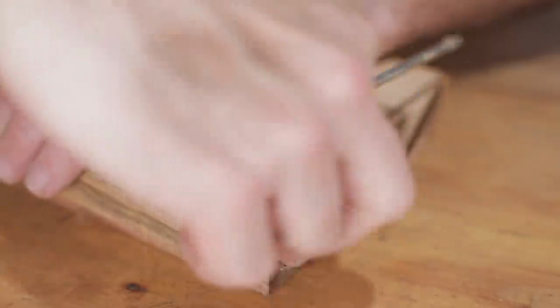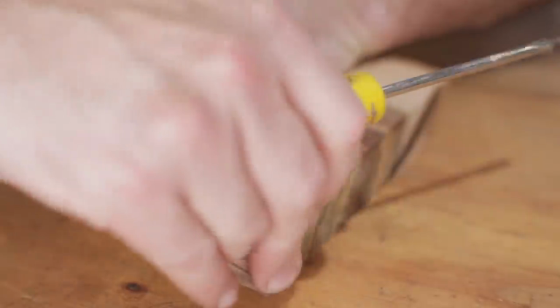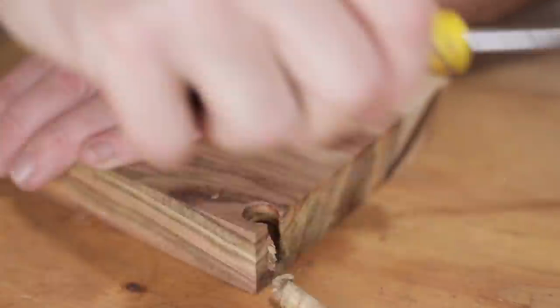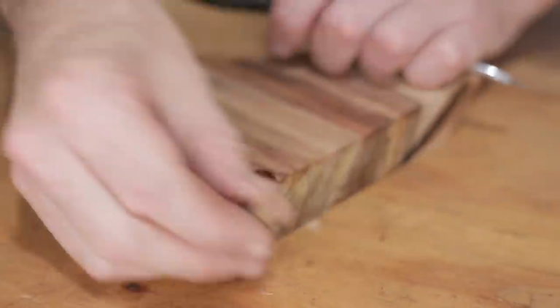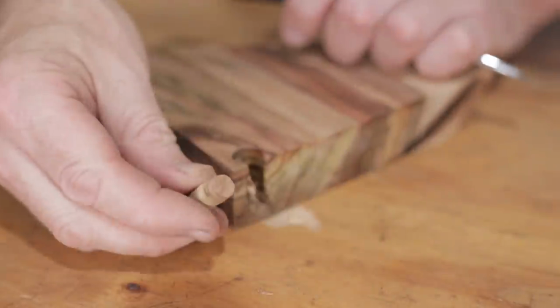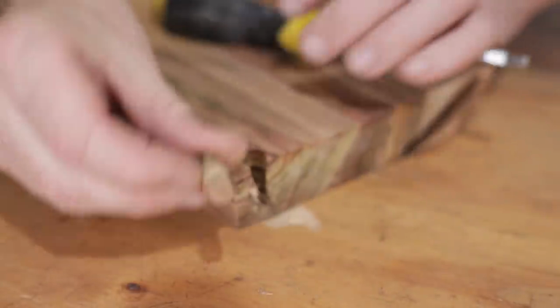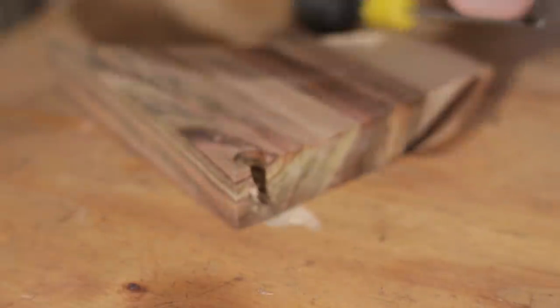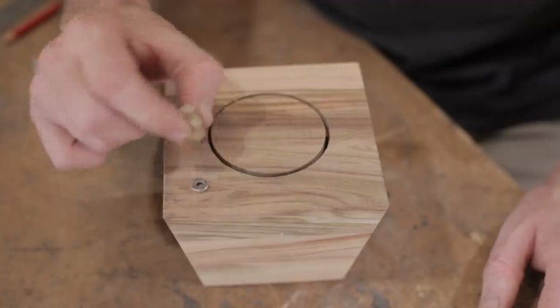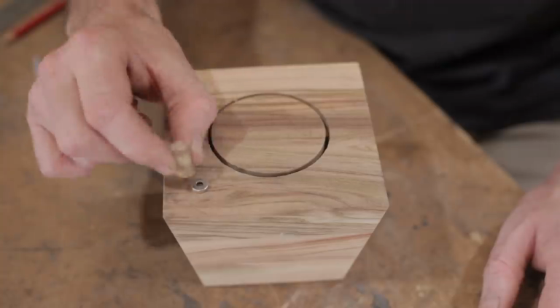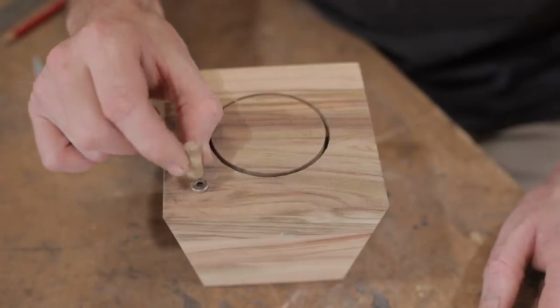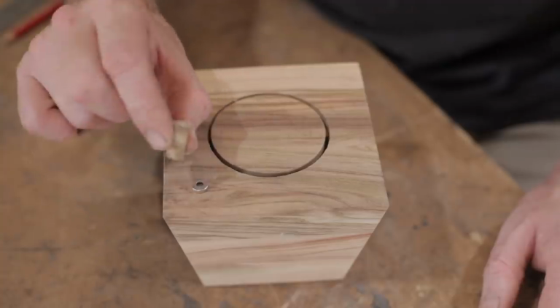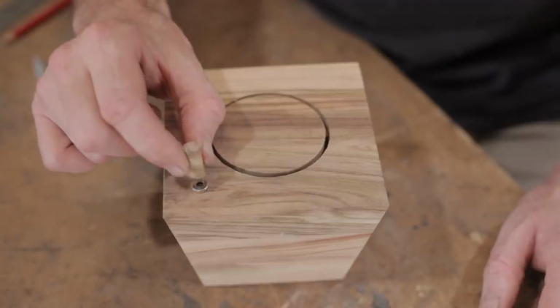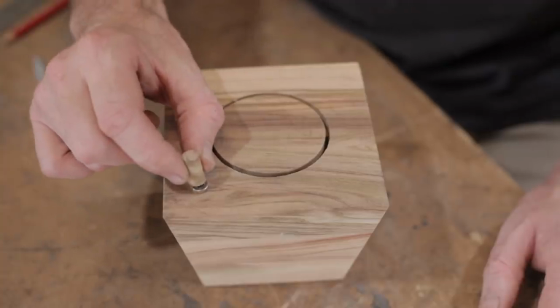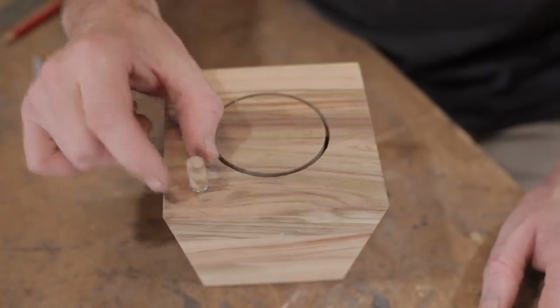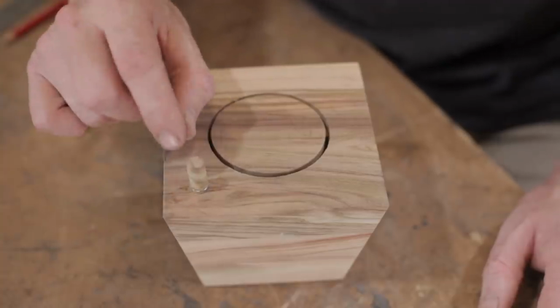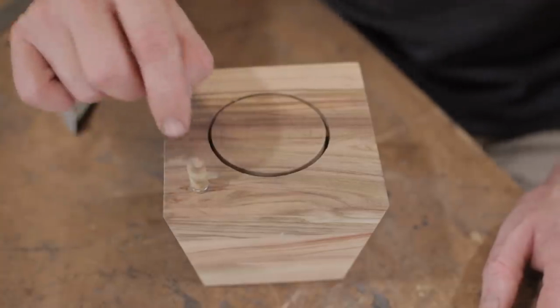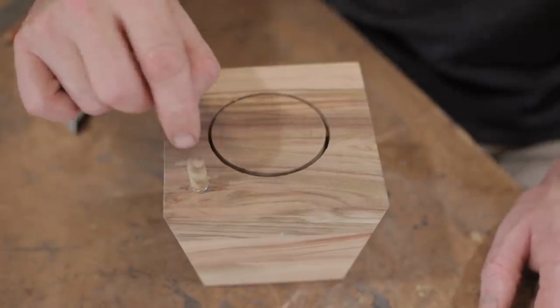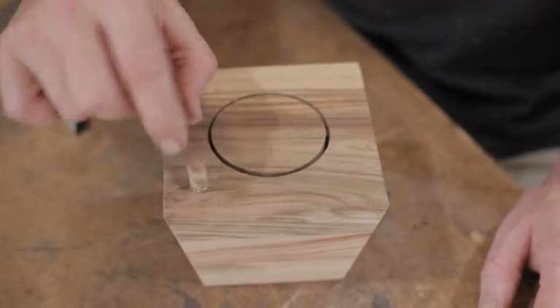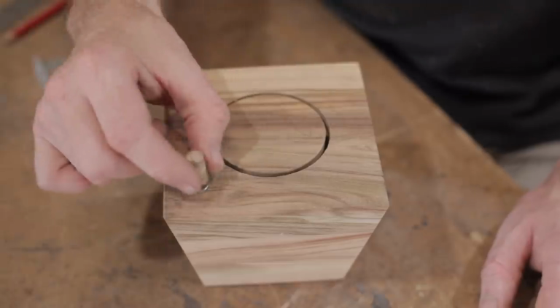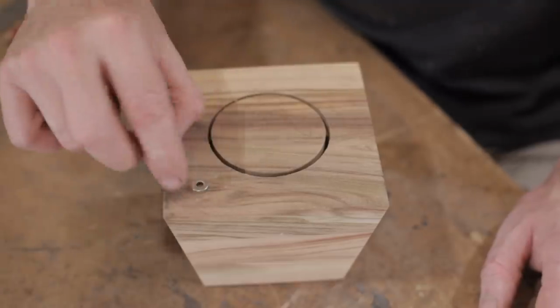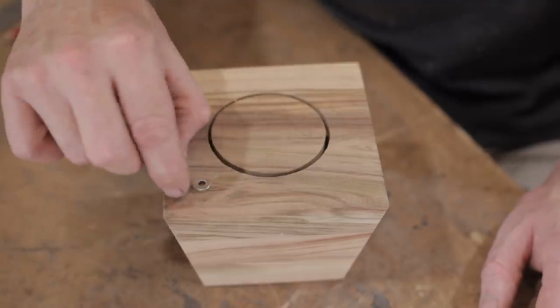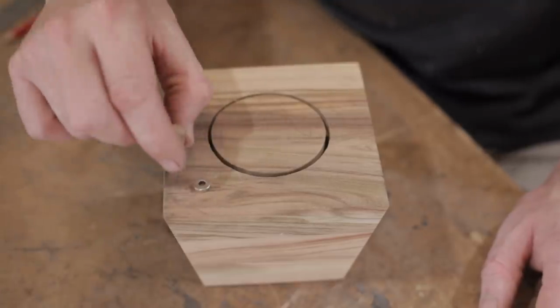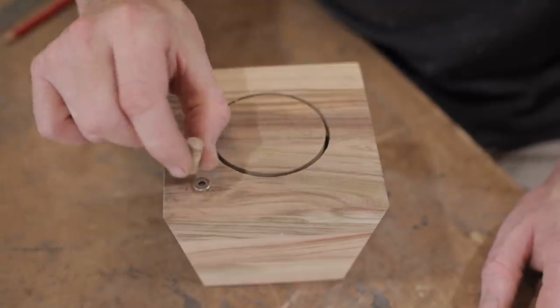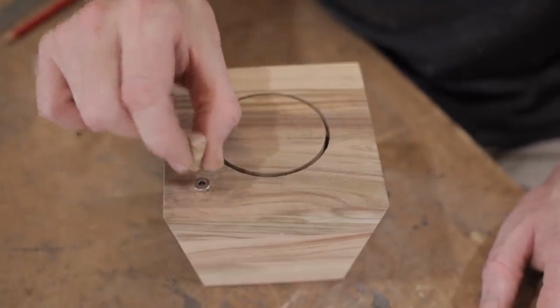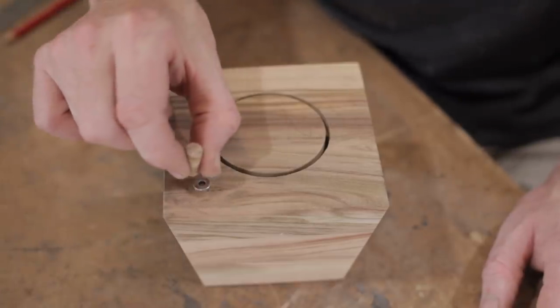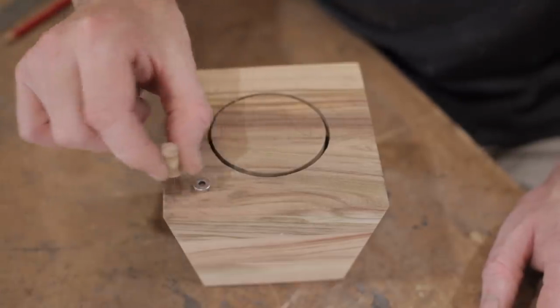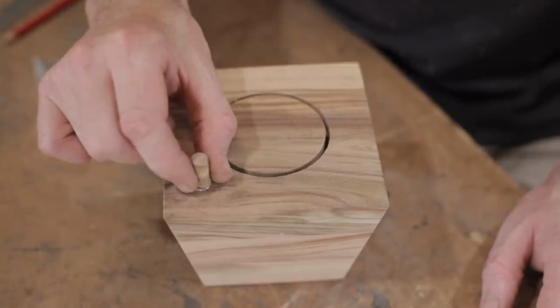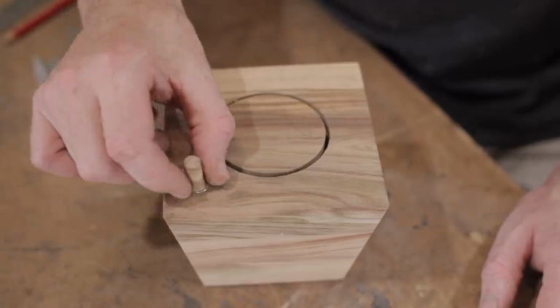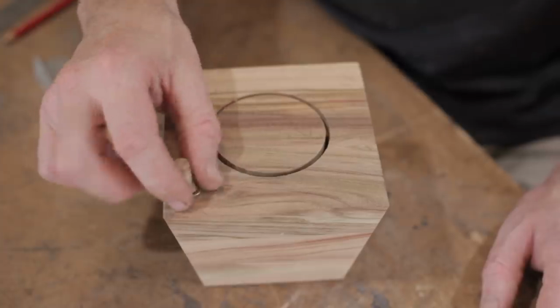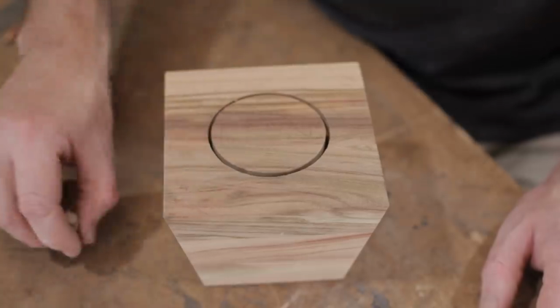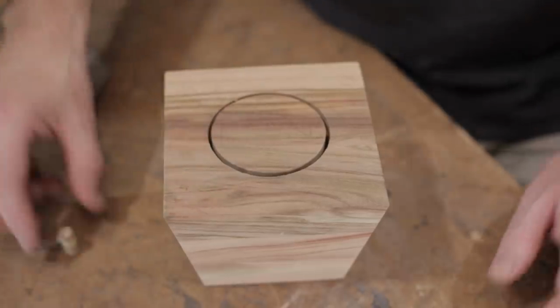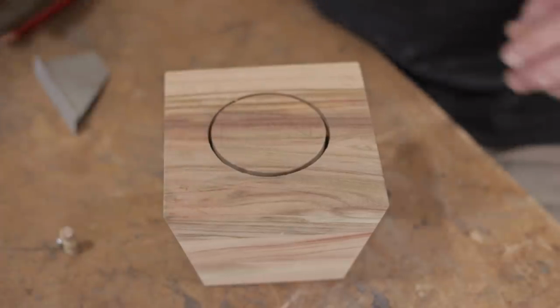I've just cut this small plug with a plug cutter — it's the same diameter as the magnet, which is 10 millimetres. I could have used a dowel but I didn't want end grain. I wanted to match the front of the box so I picked a piece of scrap that was similar. Now we need to drill a hole for it.